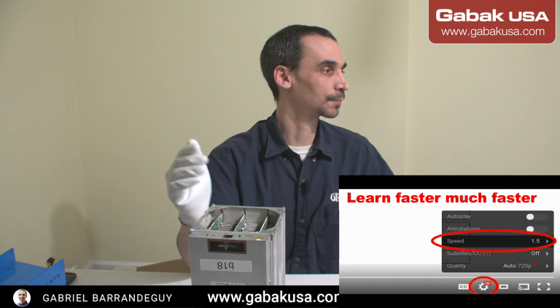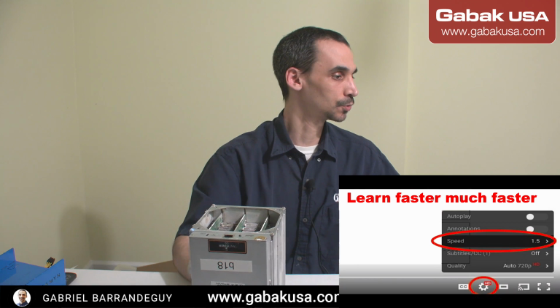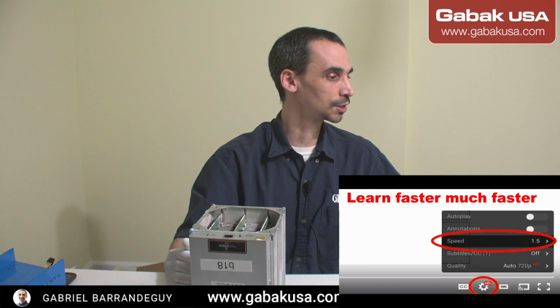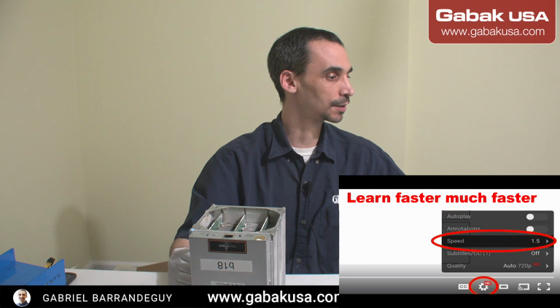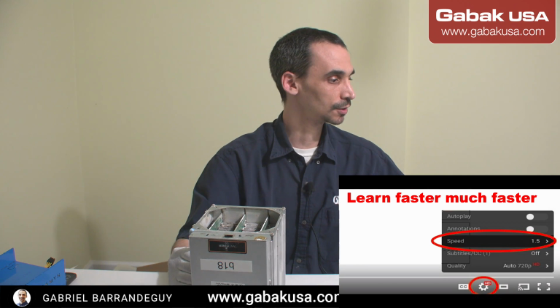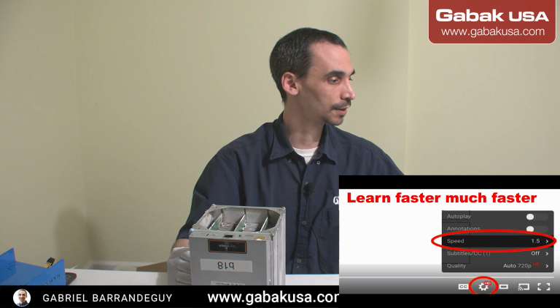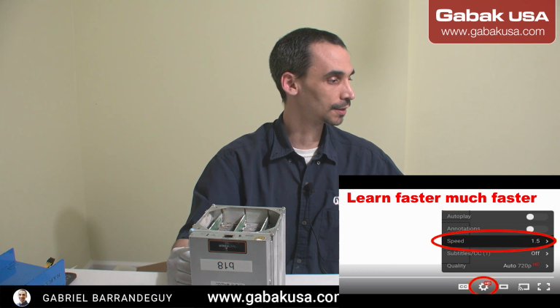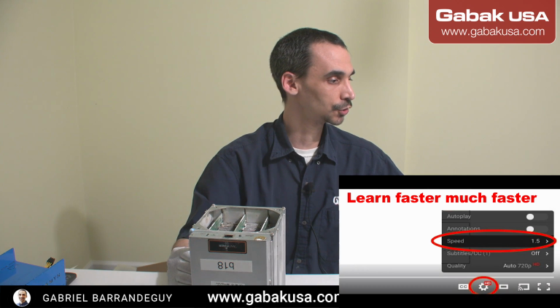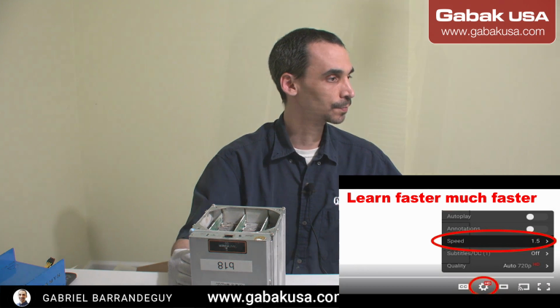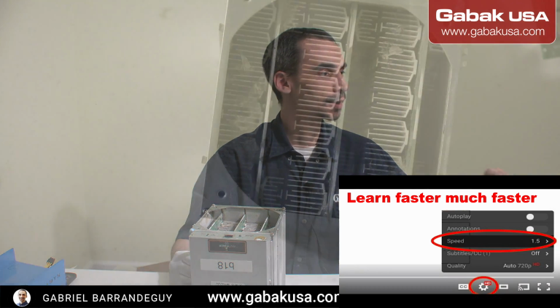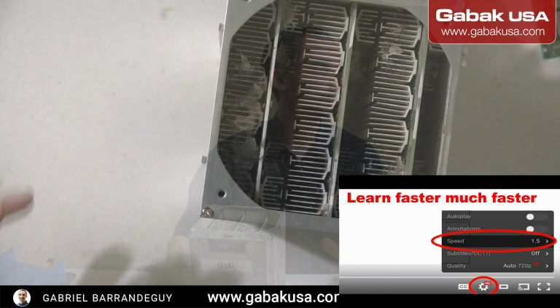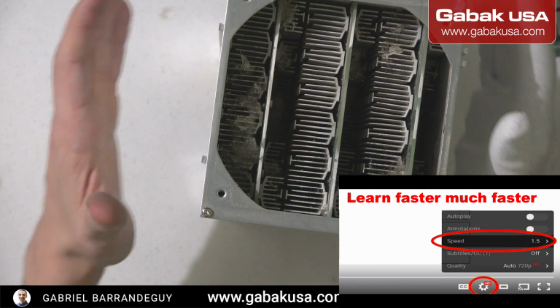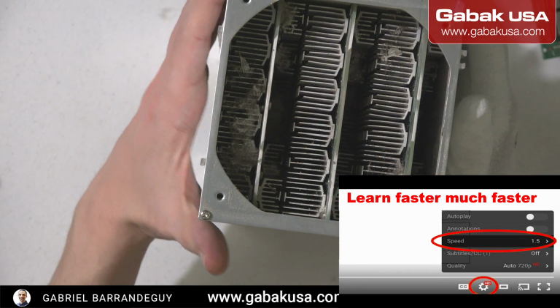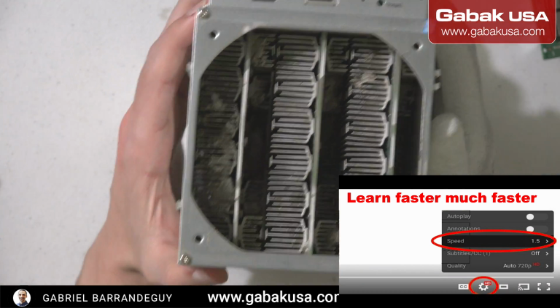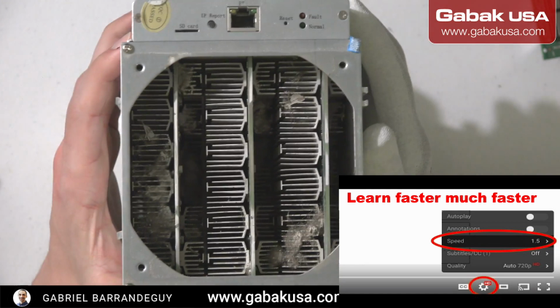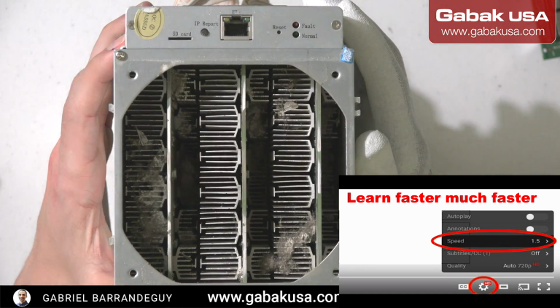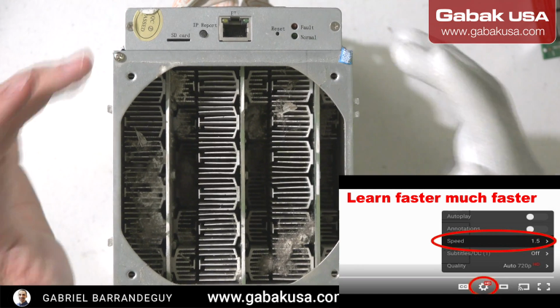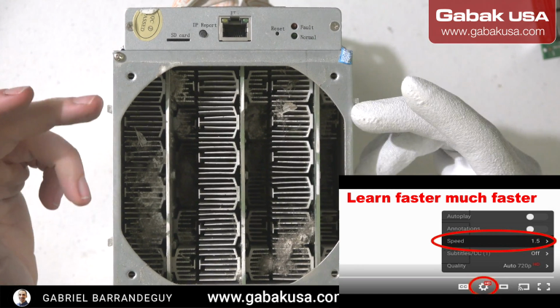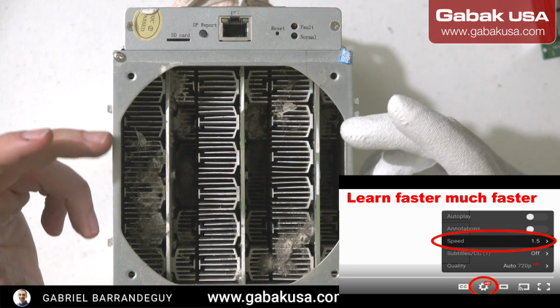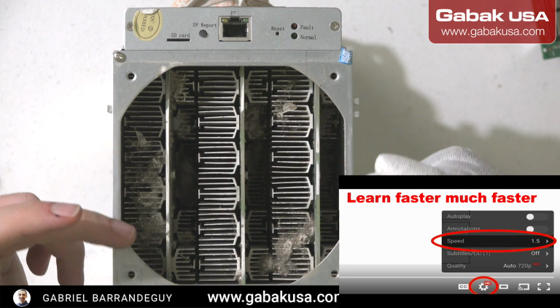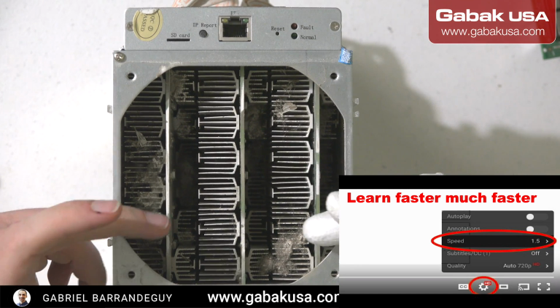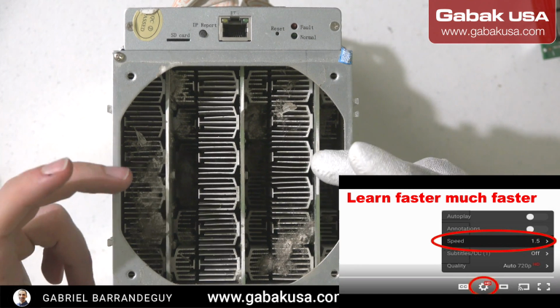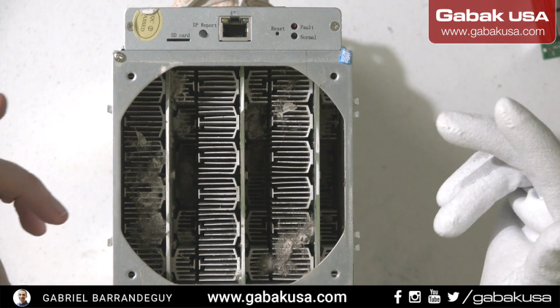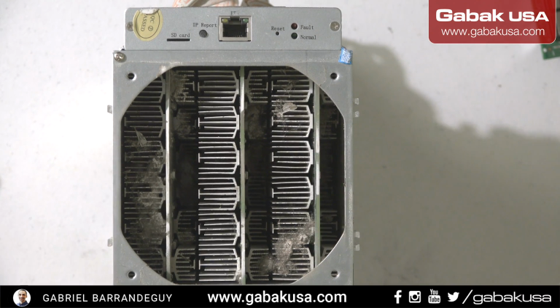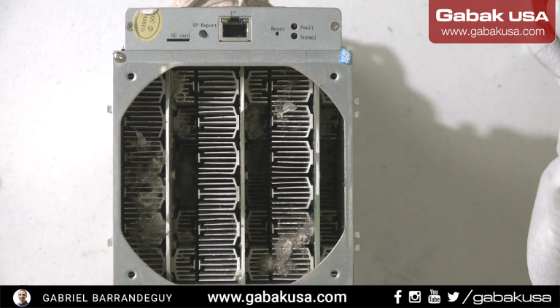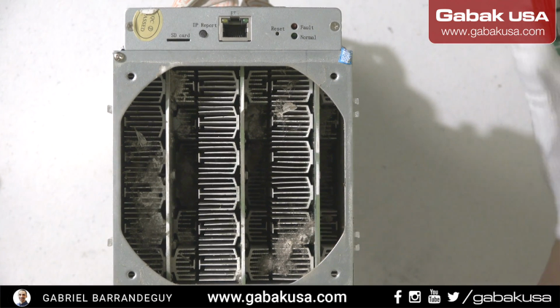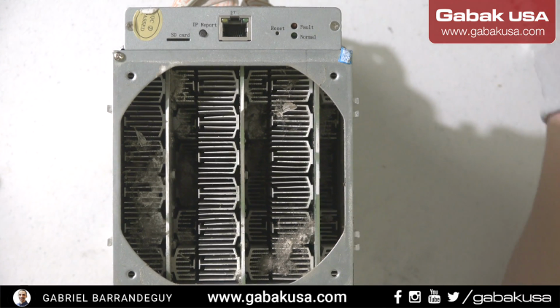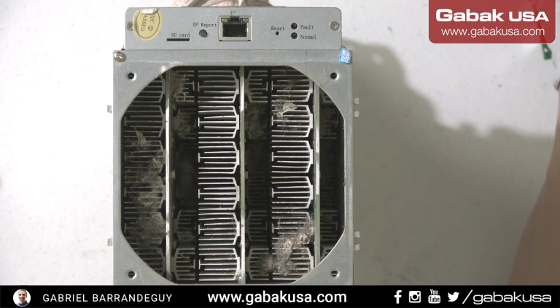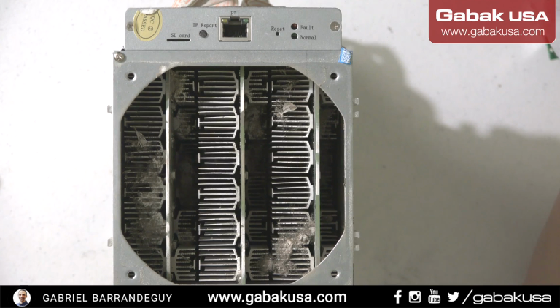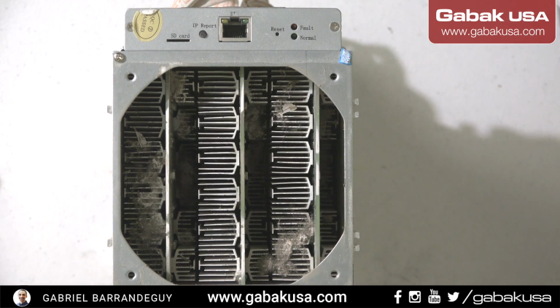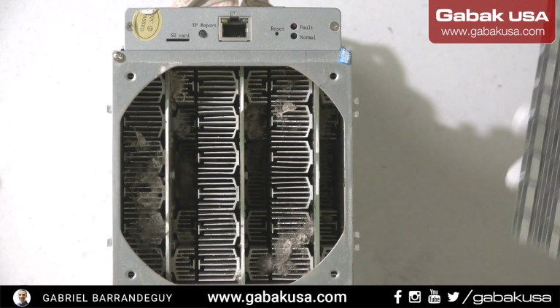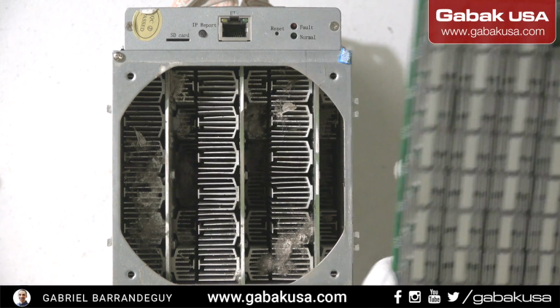I'm going to change the camera so I can show you. As you can see, it has a lot of dust inside. I don't know where this miner was working.